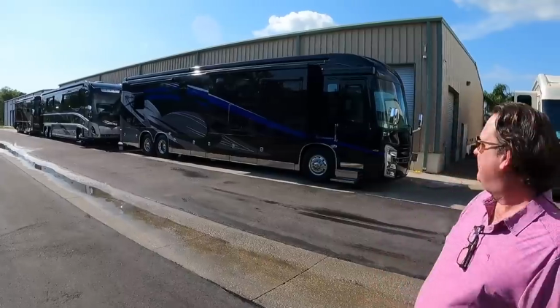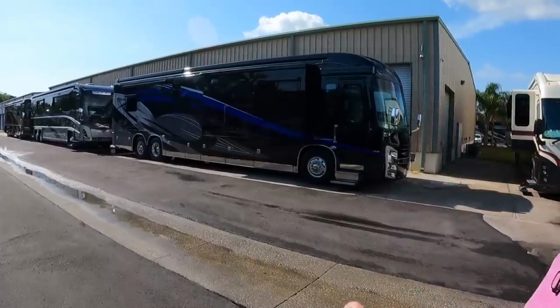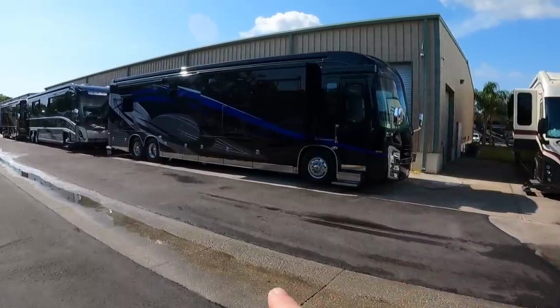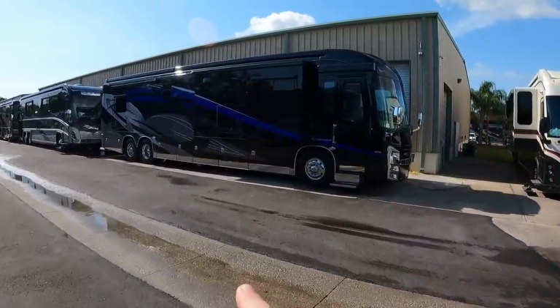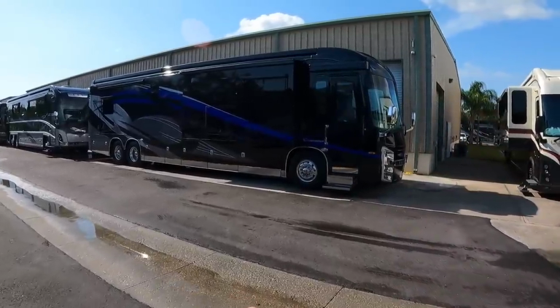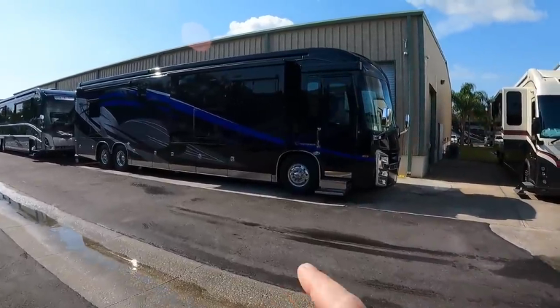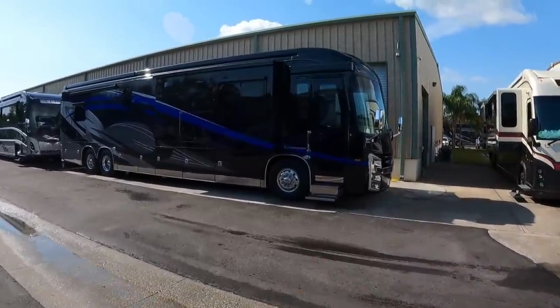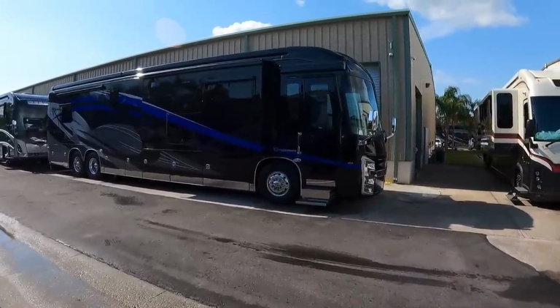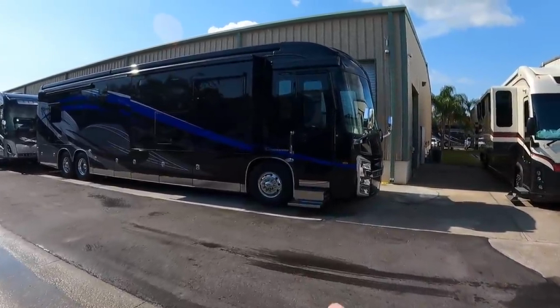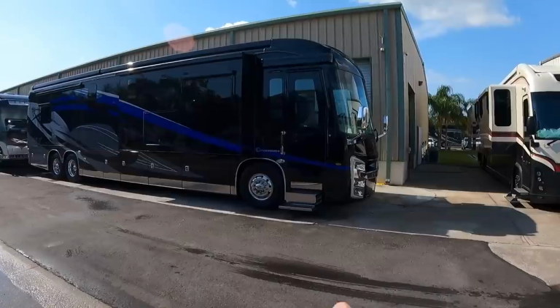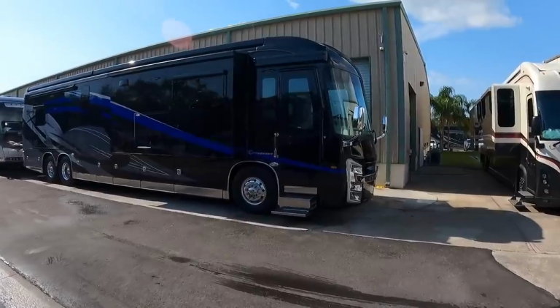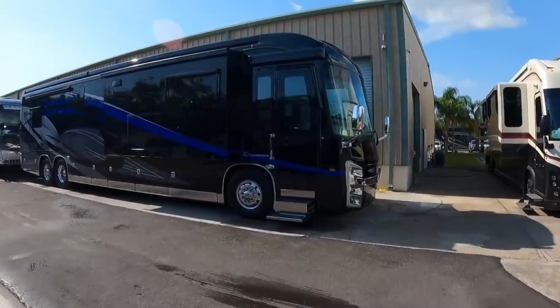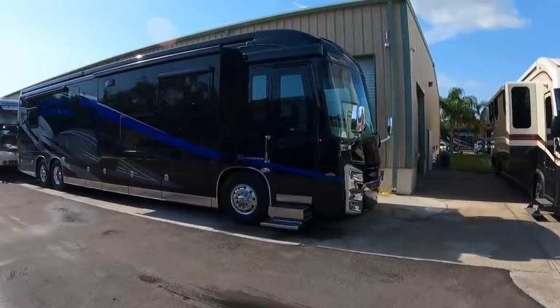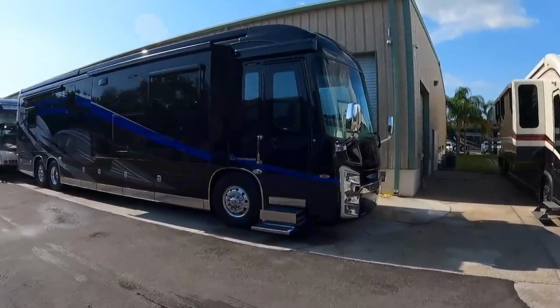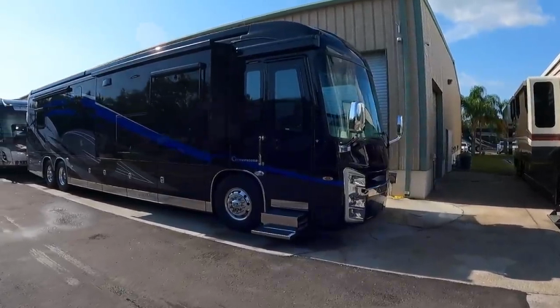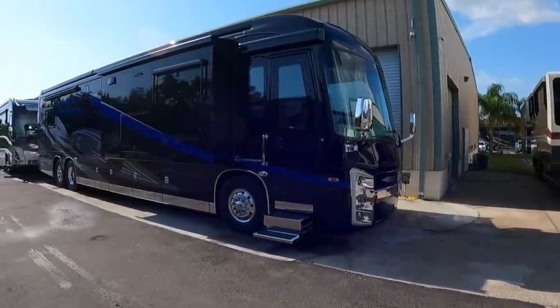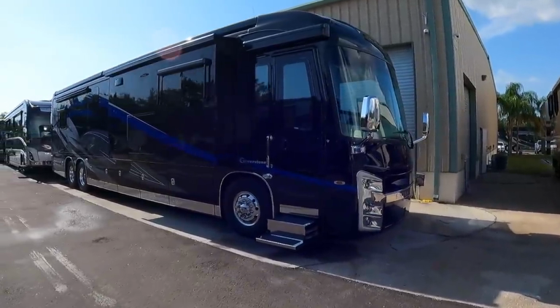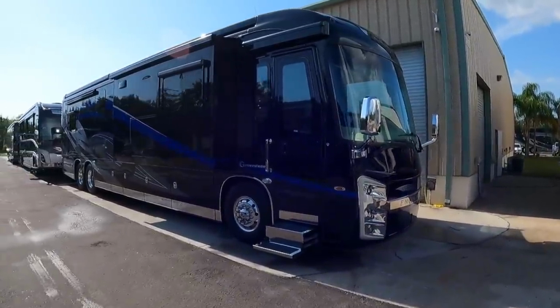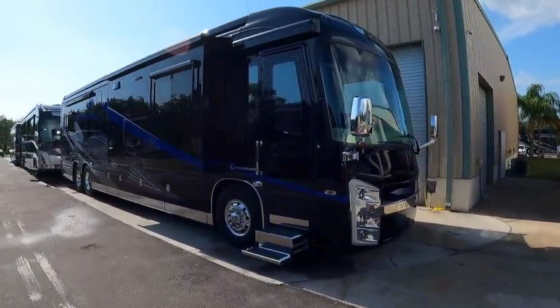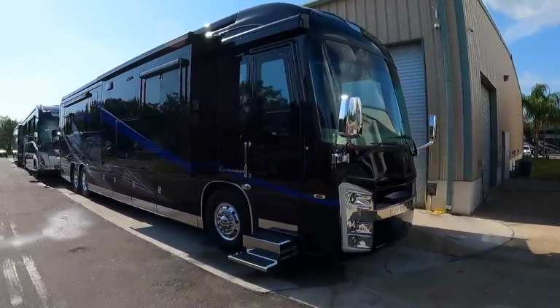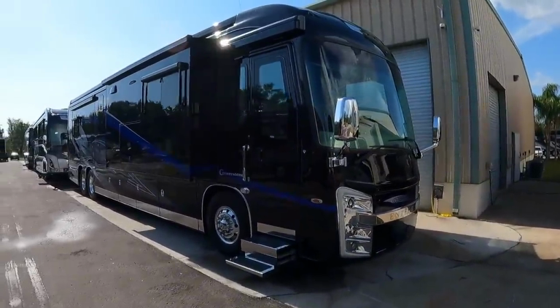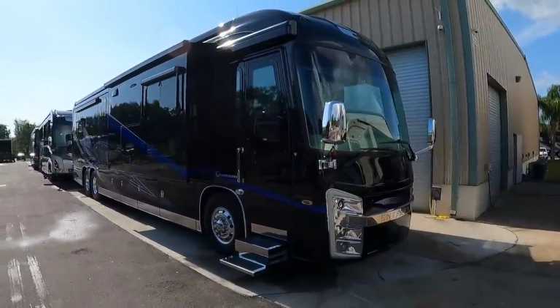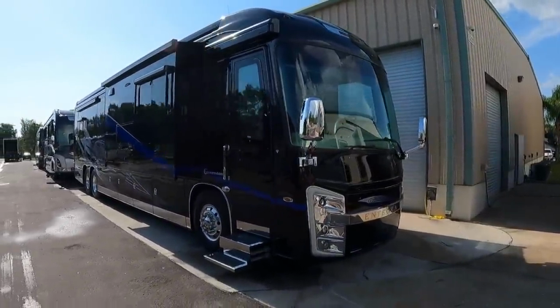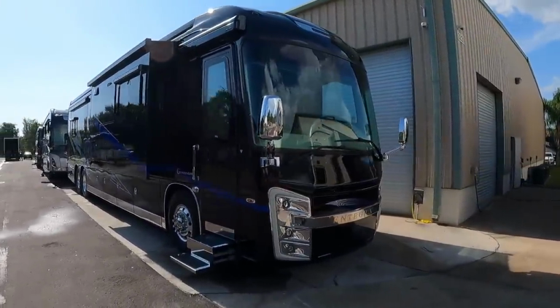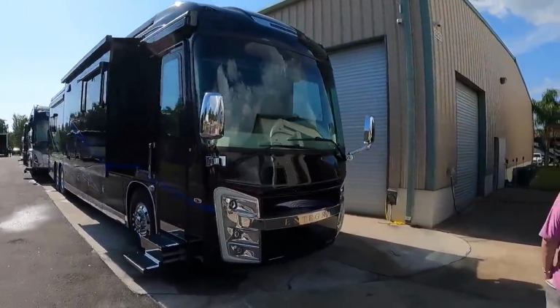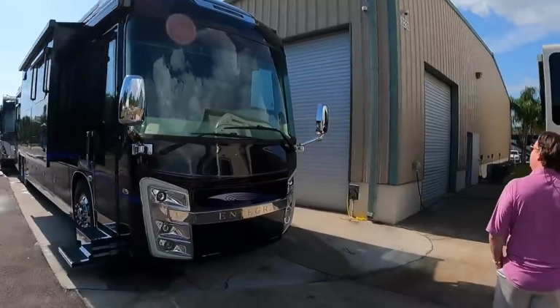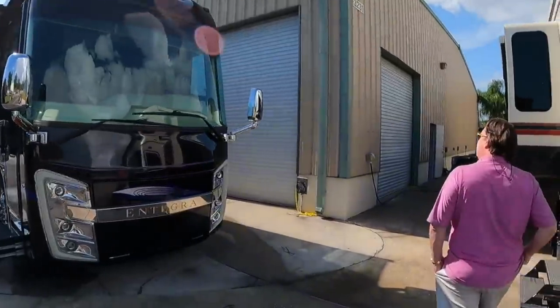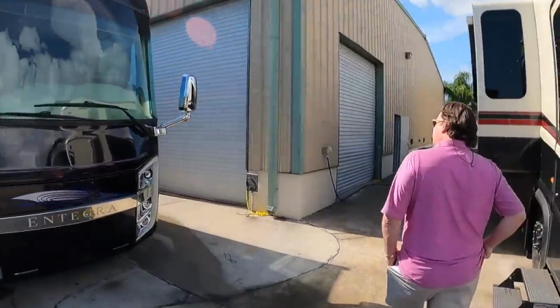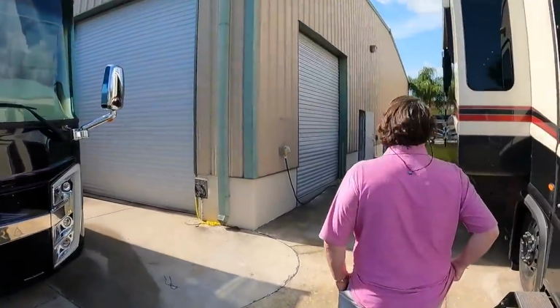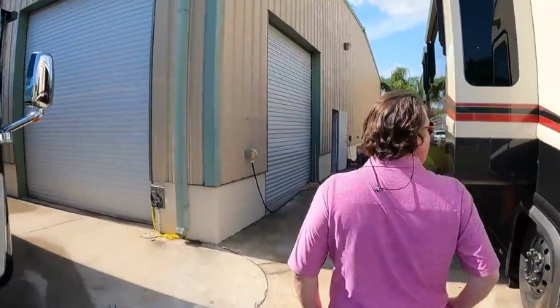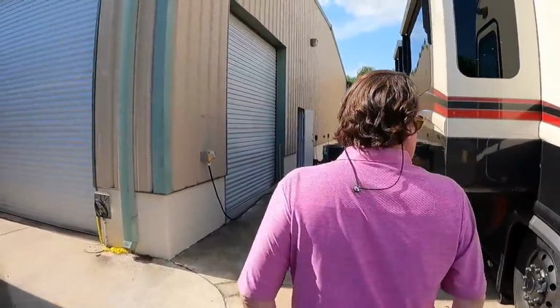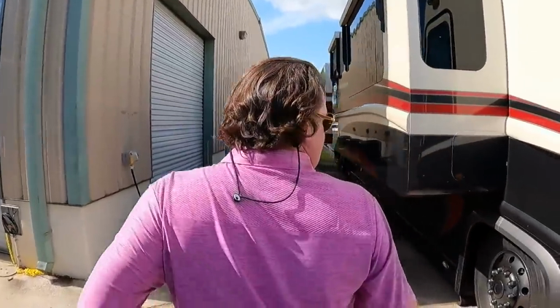Nice looking Cornerstone over here — you videoed that last week and sold it immediately. Yeah, people commented congratulations. I love that rustic interior, just a sharp looking coach.